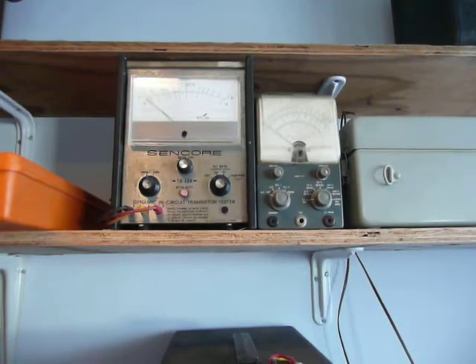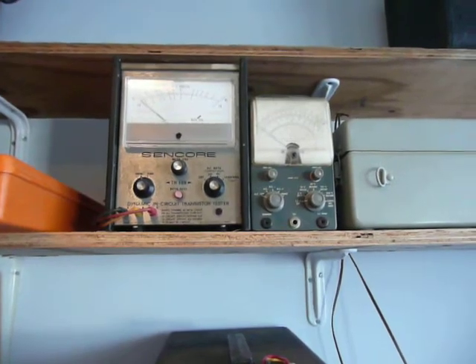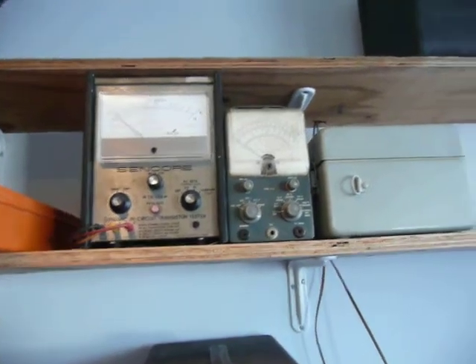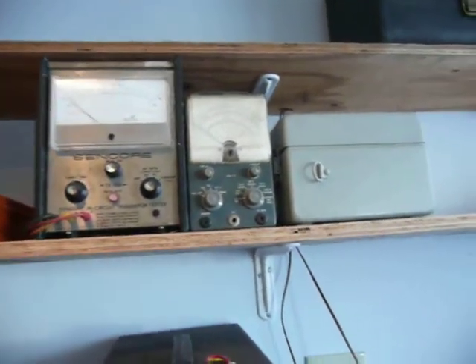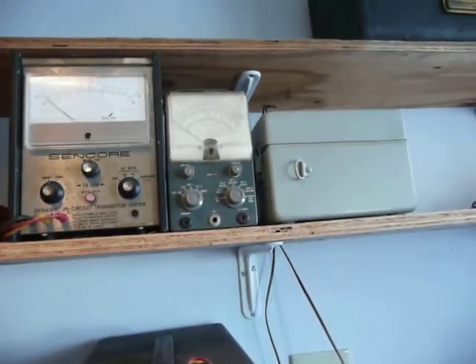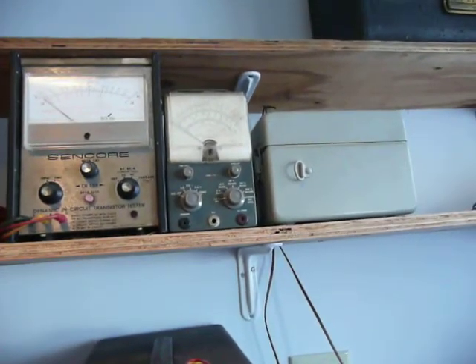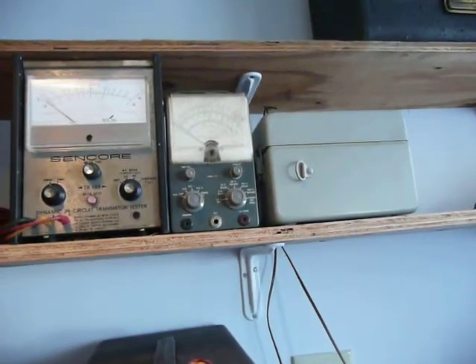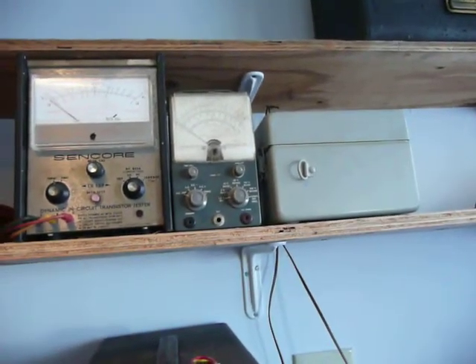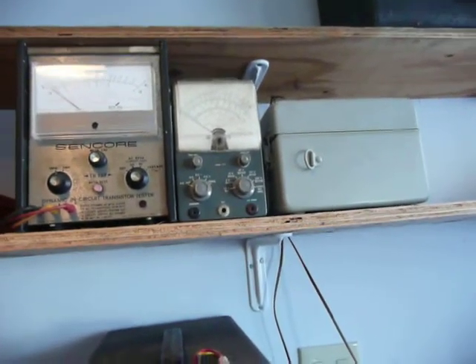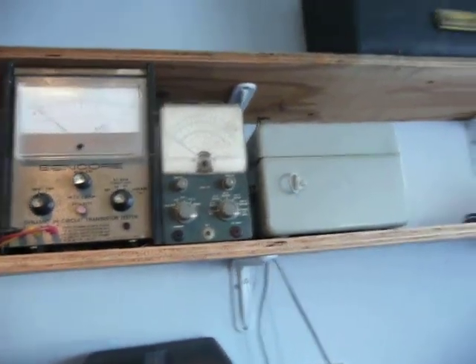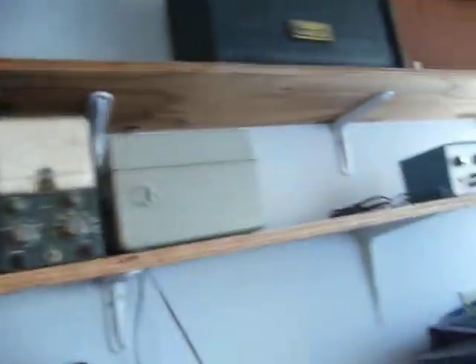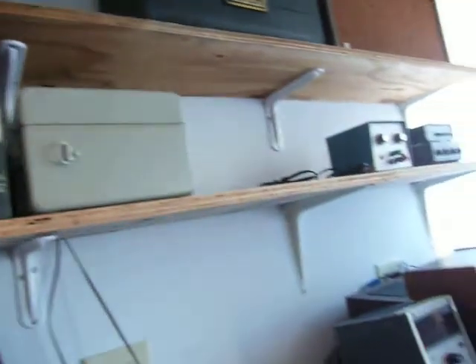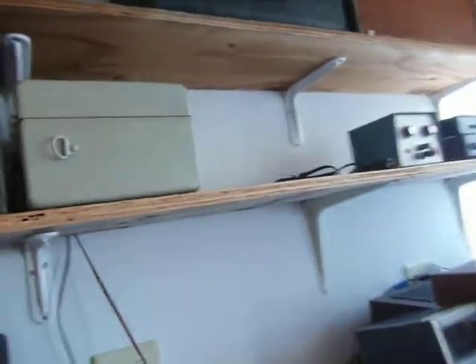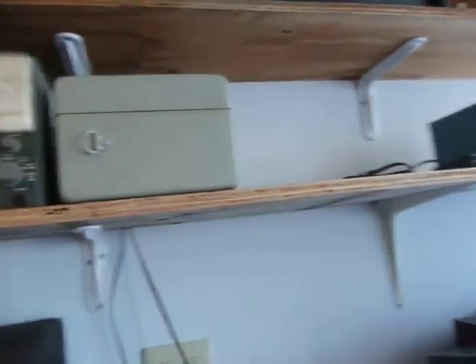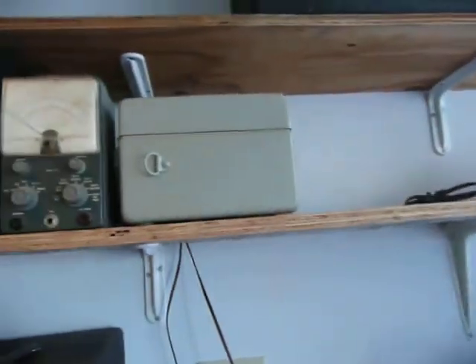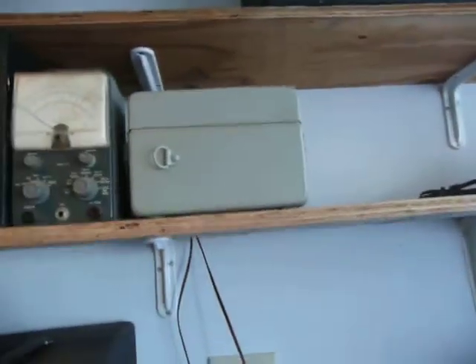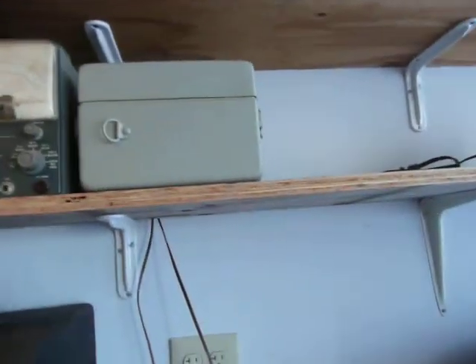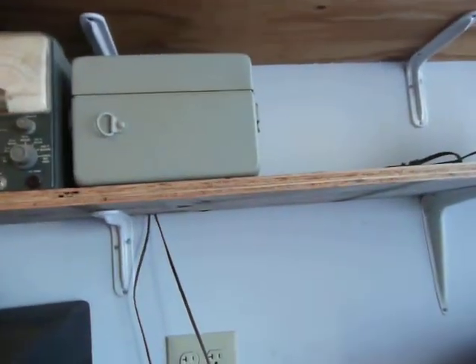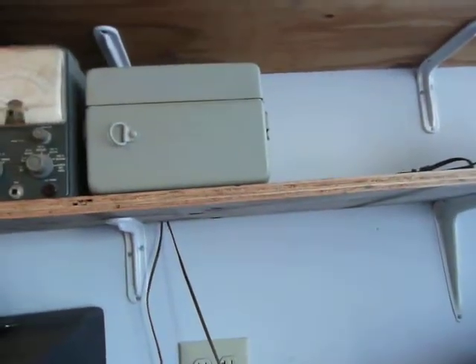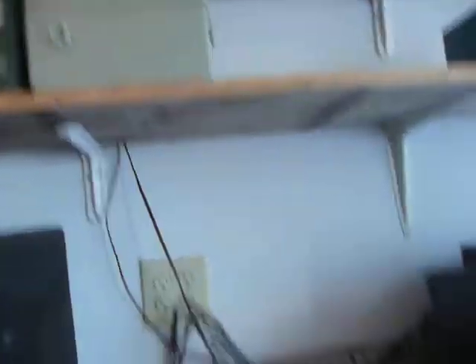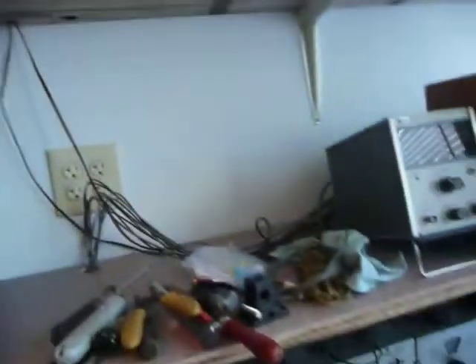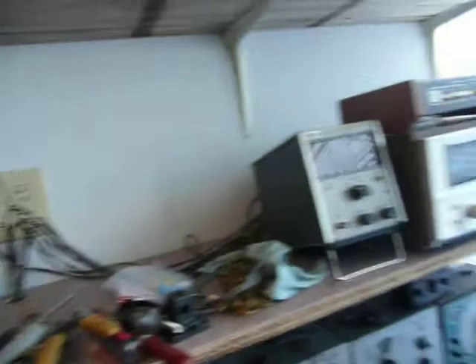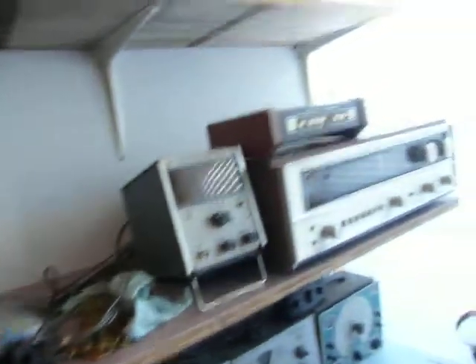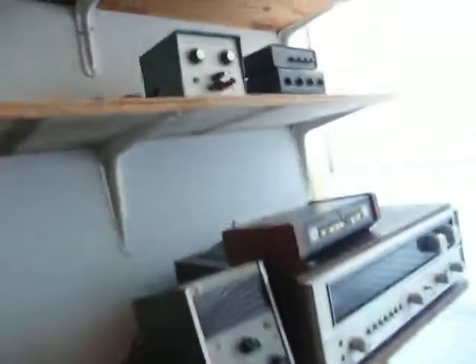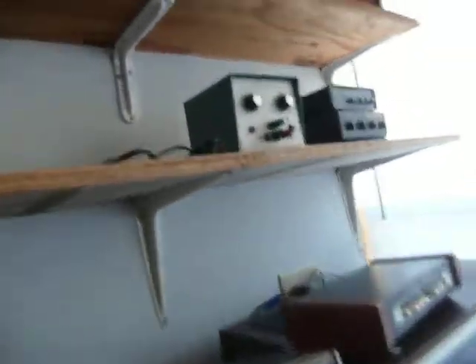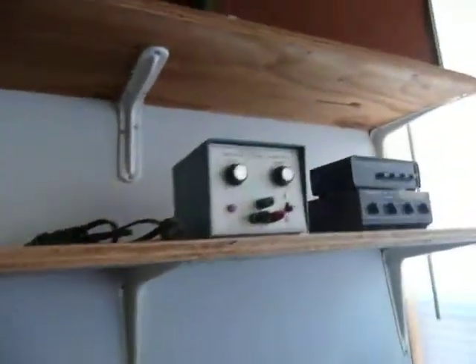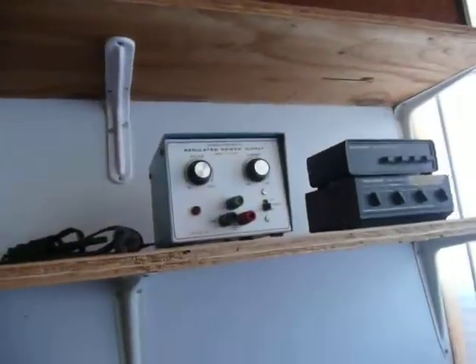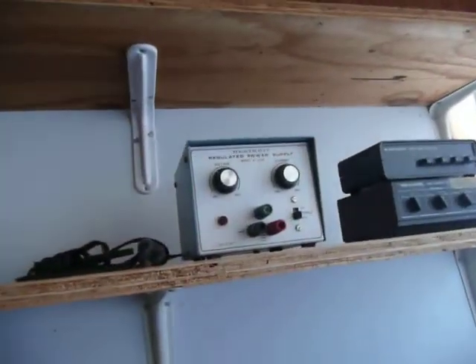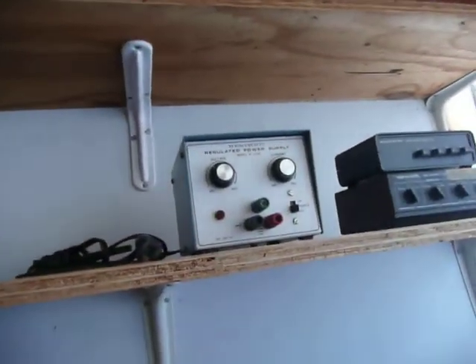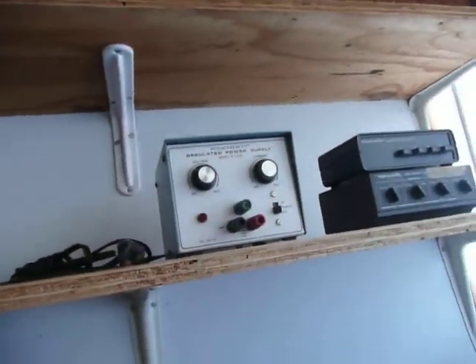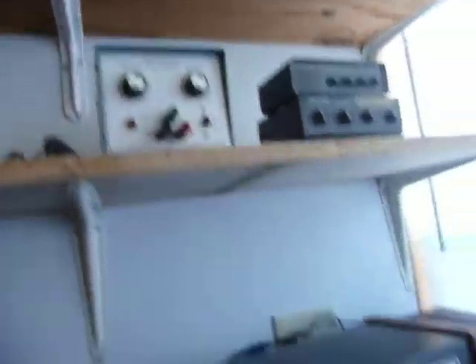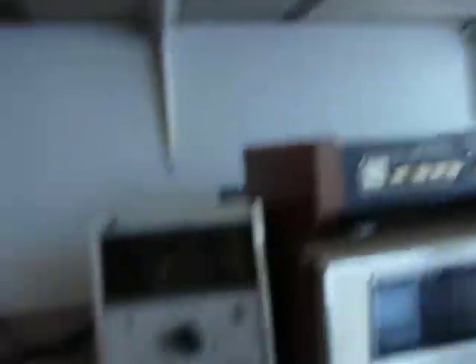Transistor tester. The Heathkit VTVM I rebuilt. That's an old Army resistance and capacitance bridge. And the power supply — I have to see what's wrong with it, it's not putting out.